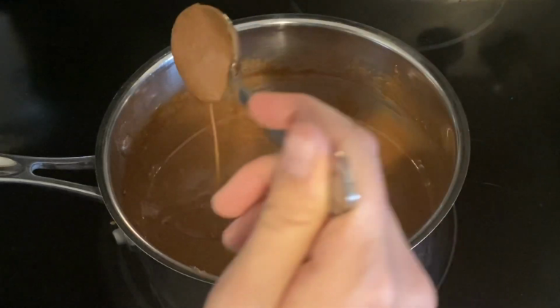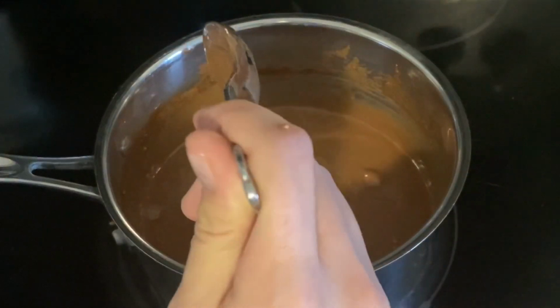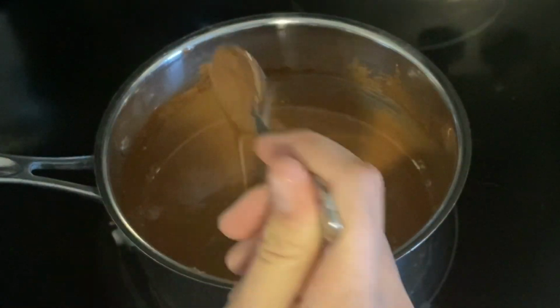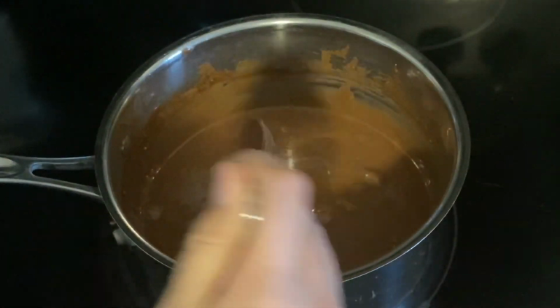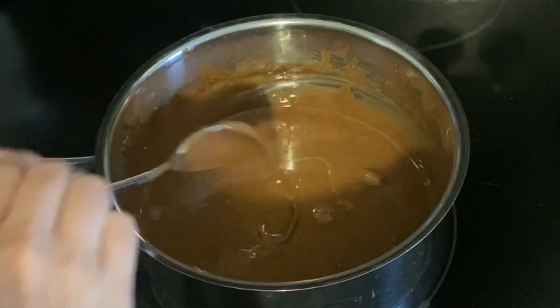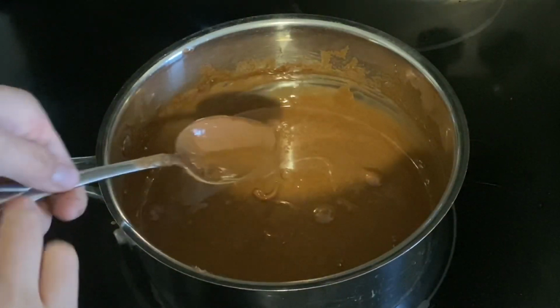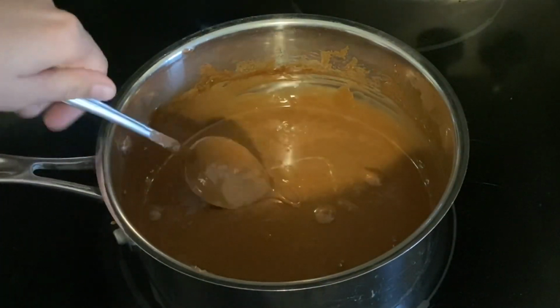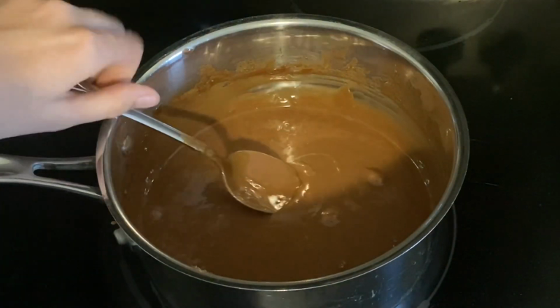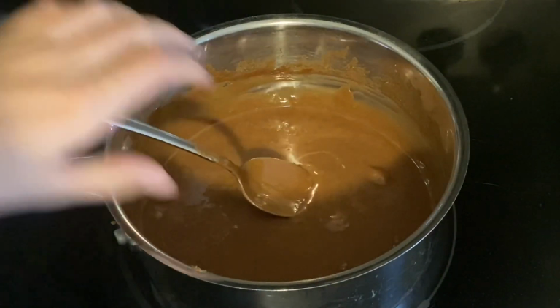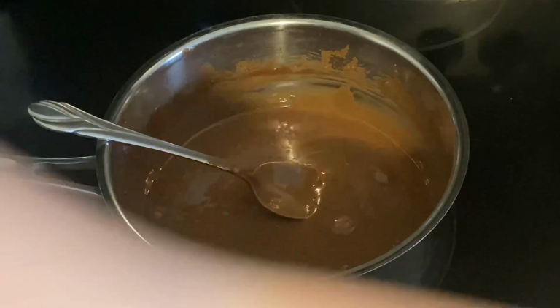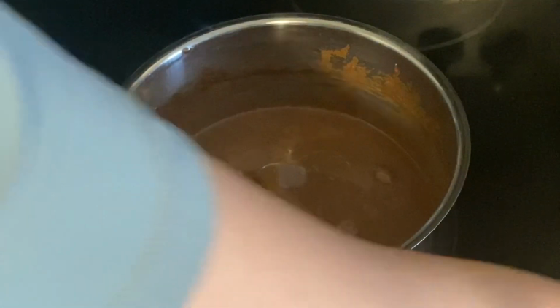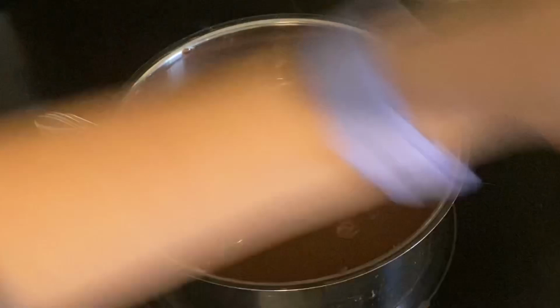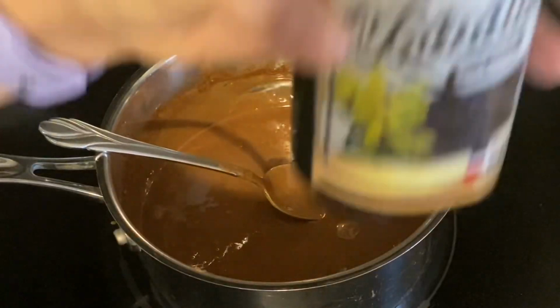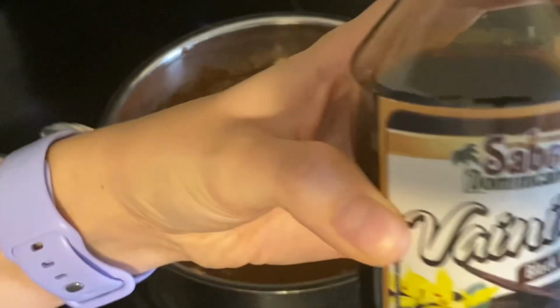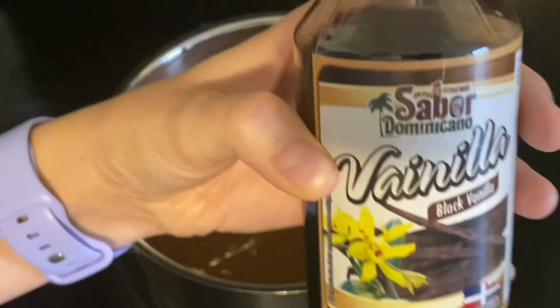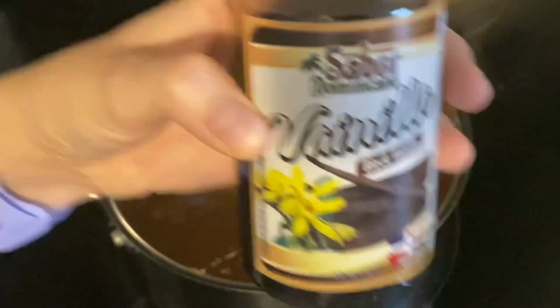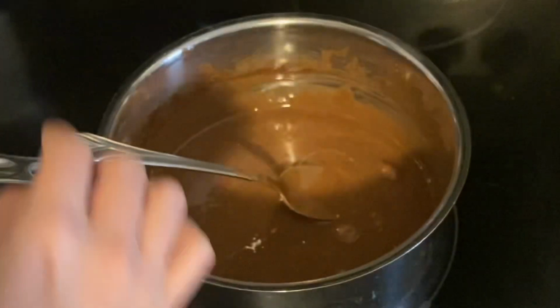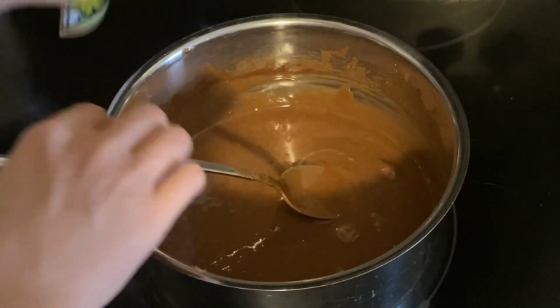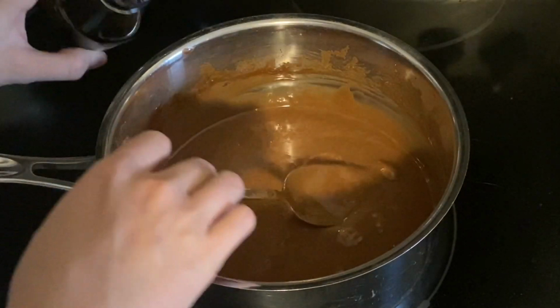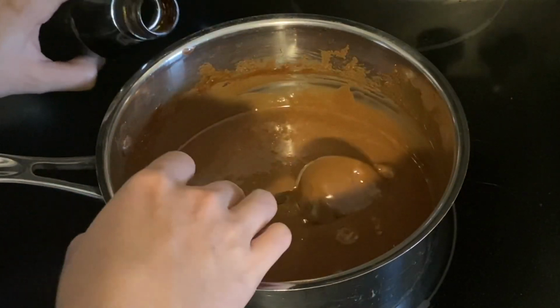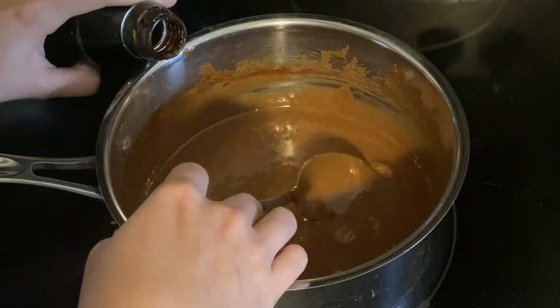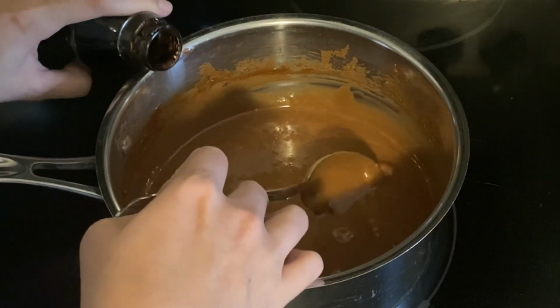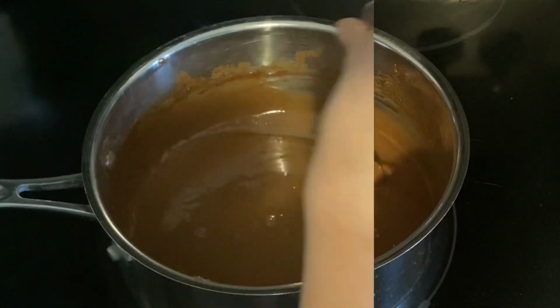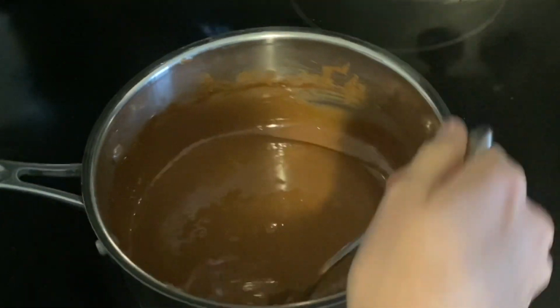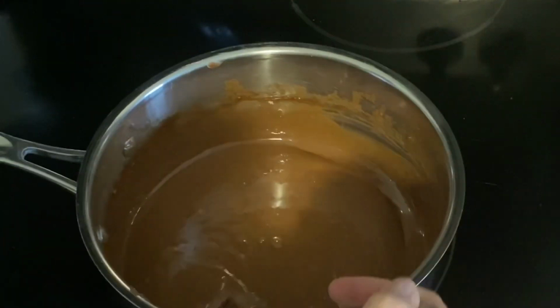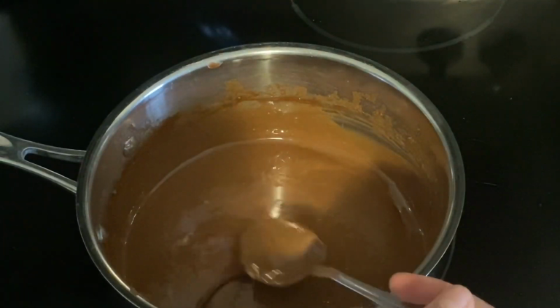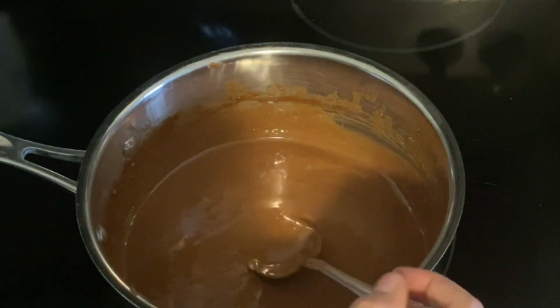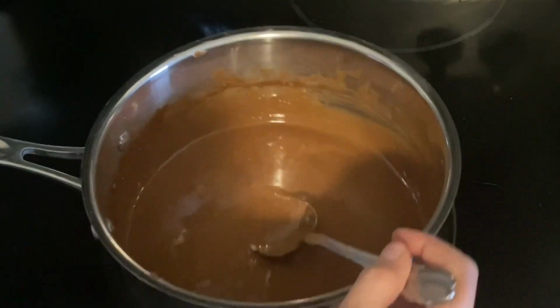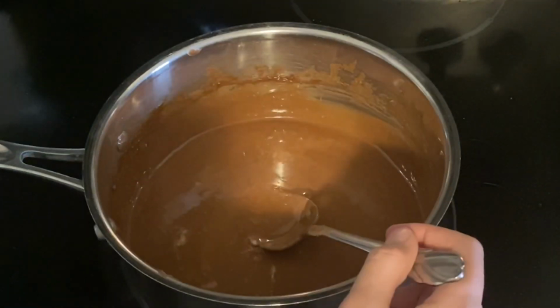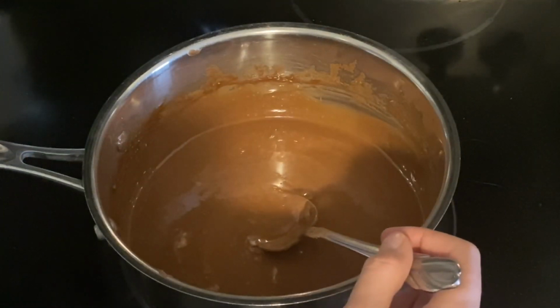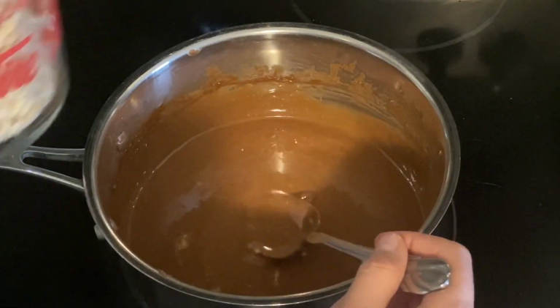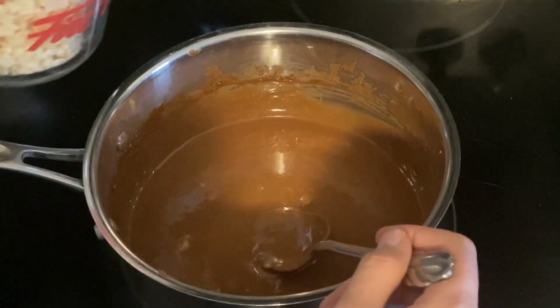You're gonna add in about one teaspoon of vanilla extract. Now you're gonna add in two to two and a half cups of Rice Krispies.